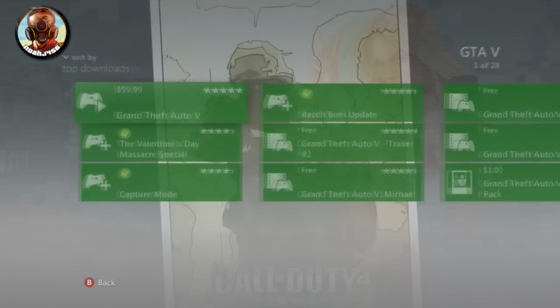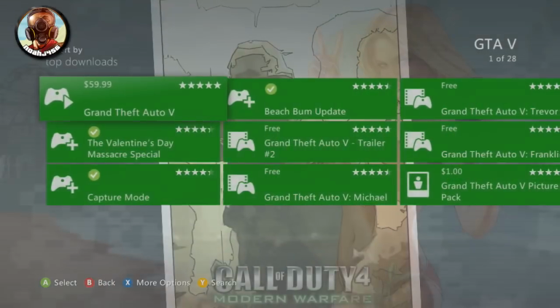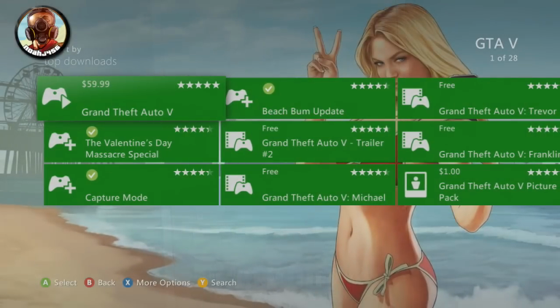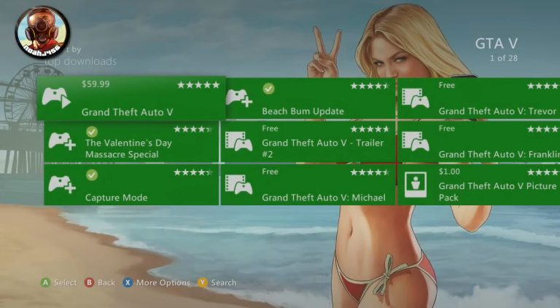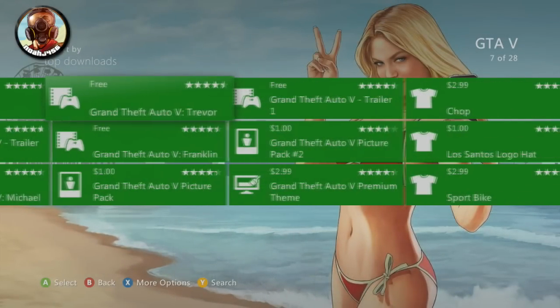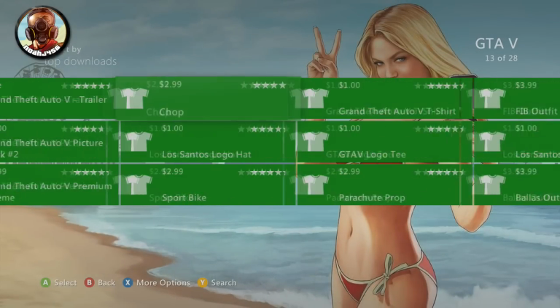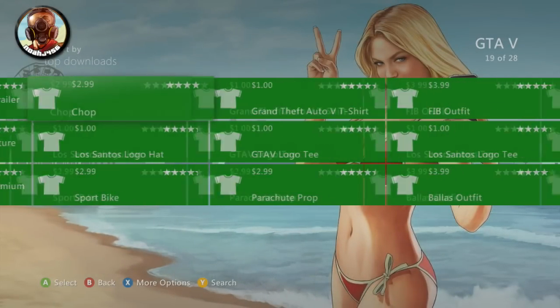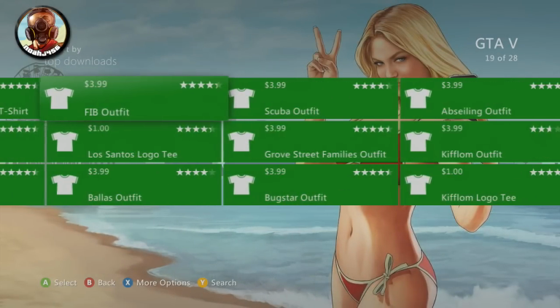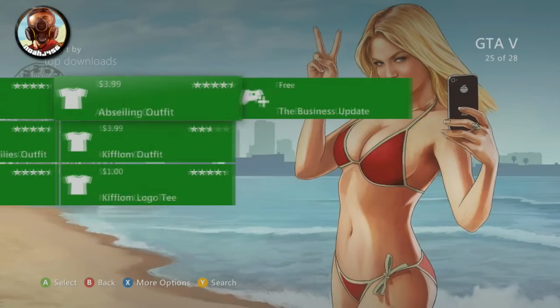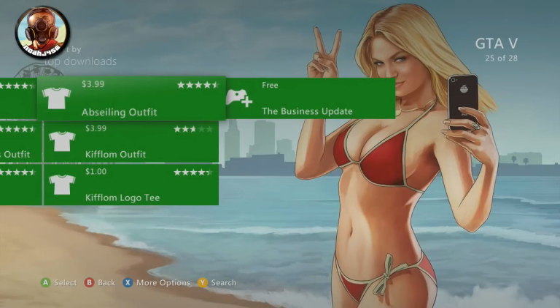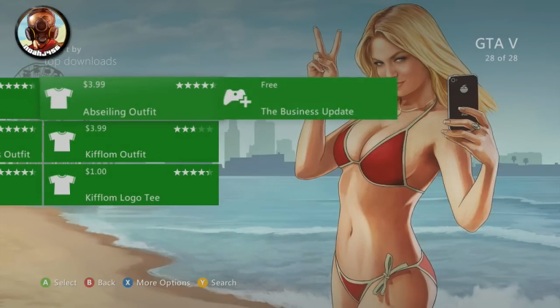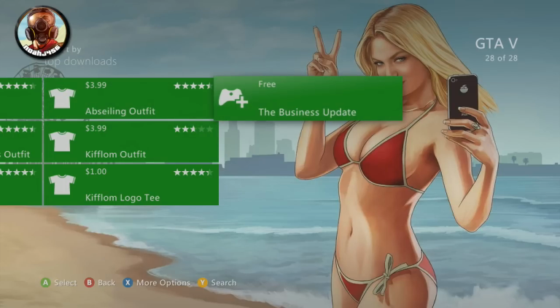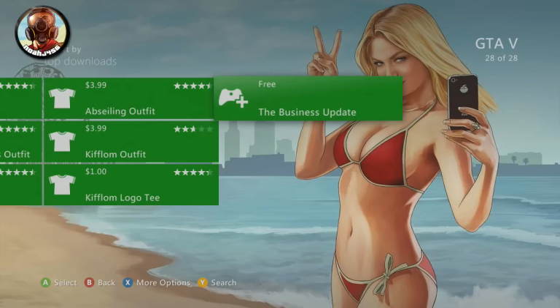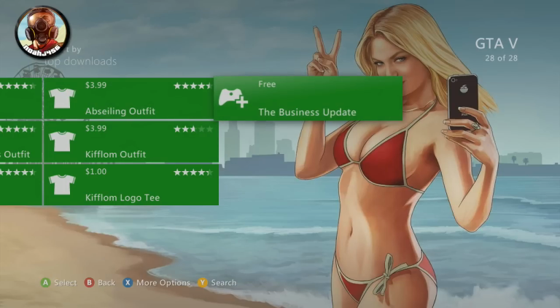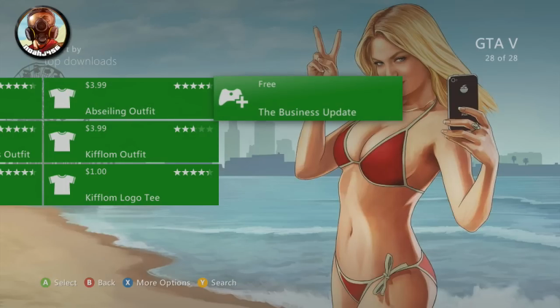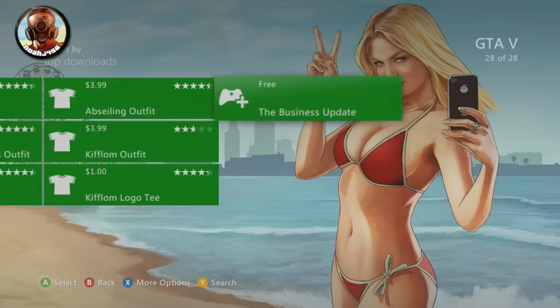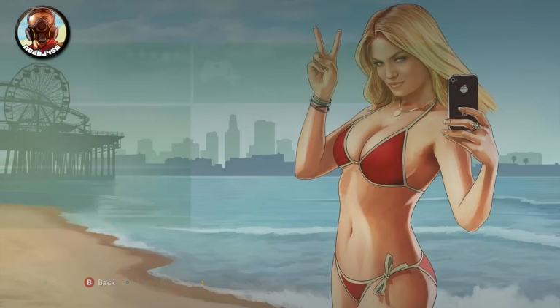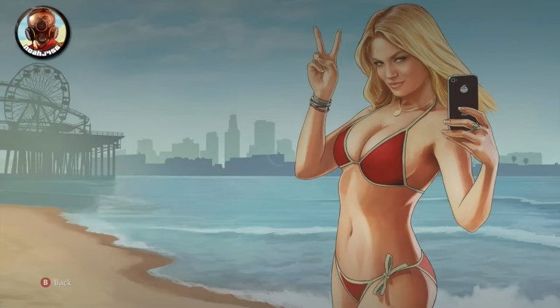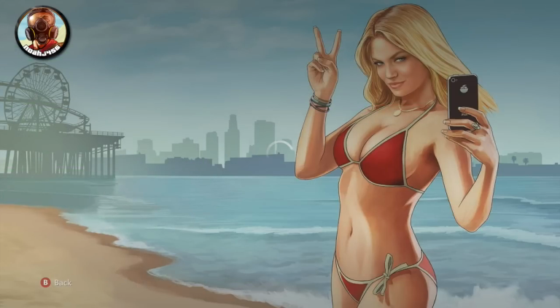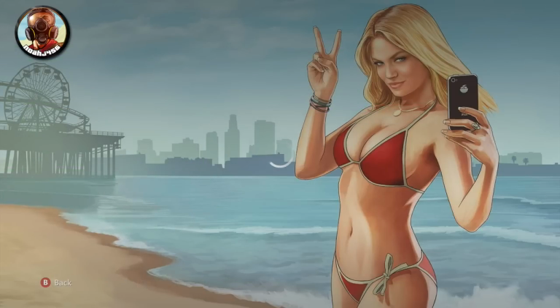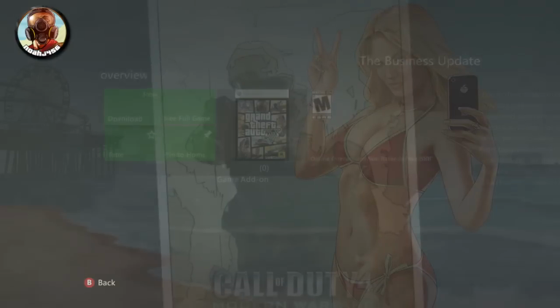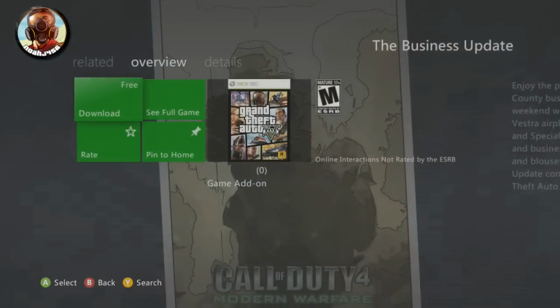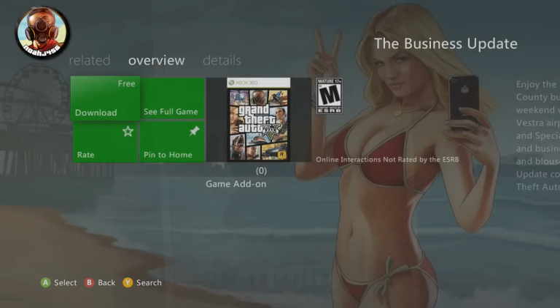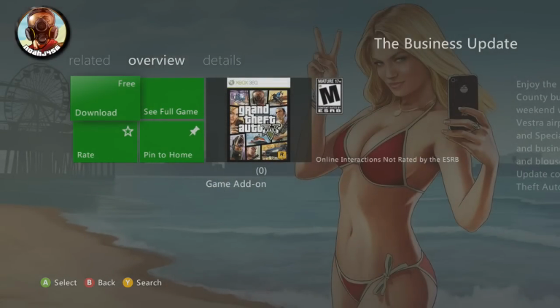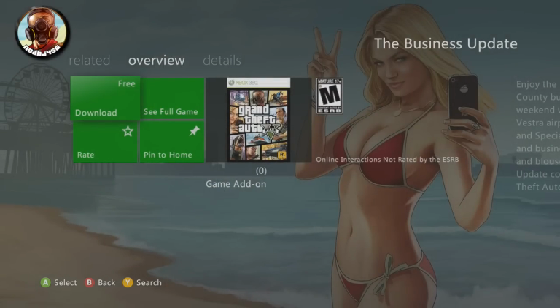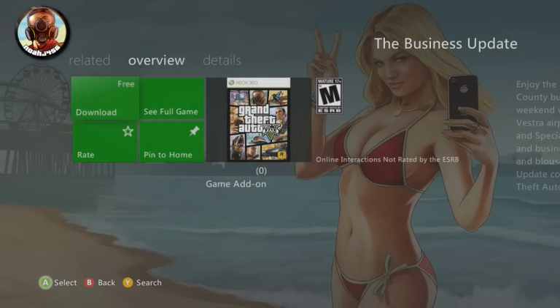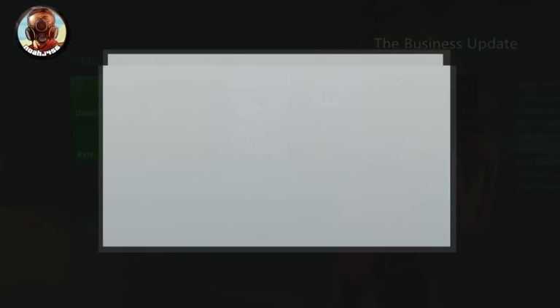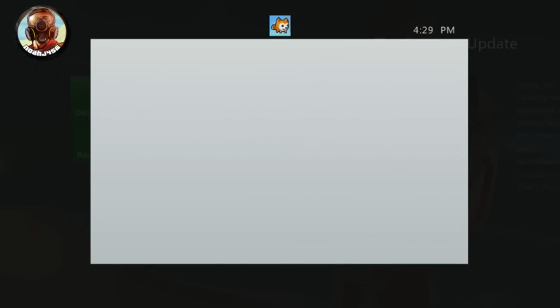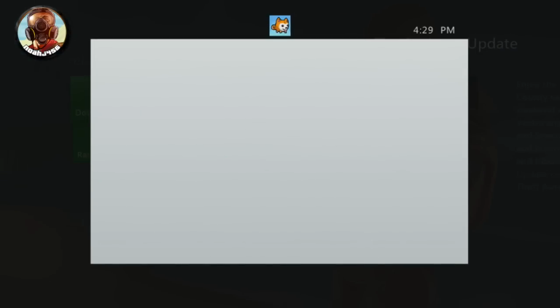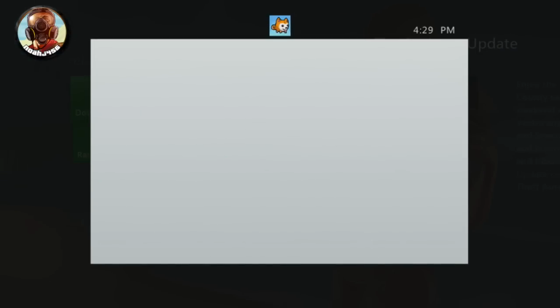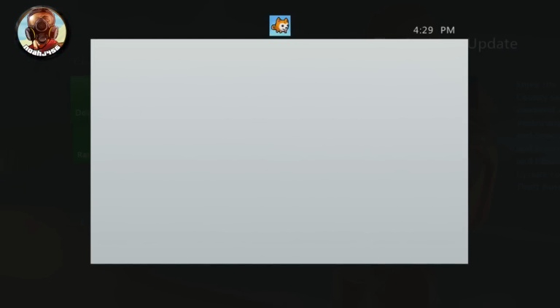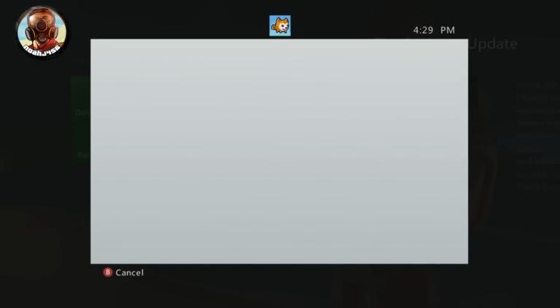Maybe they put out the update early — not really sure — but if you go down to Extras and then scroll to see more and then go all the way to the right, as you can see, it will have the business update pack and you can go ahead and download it for free right there and have it early.